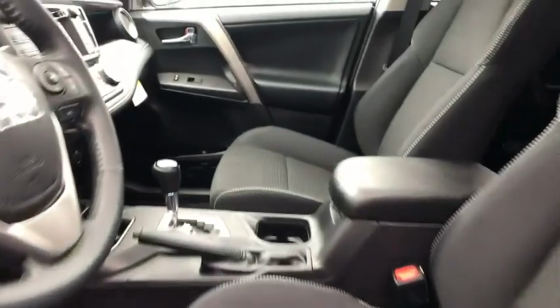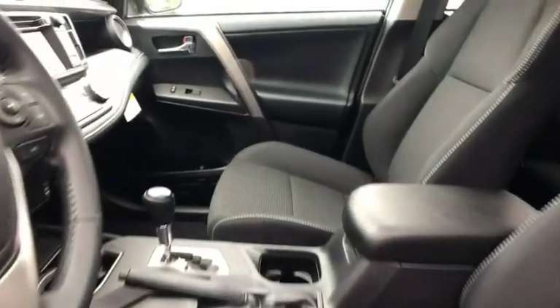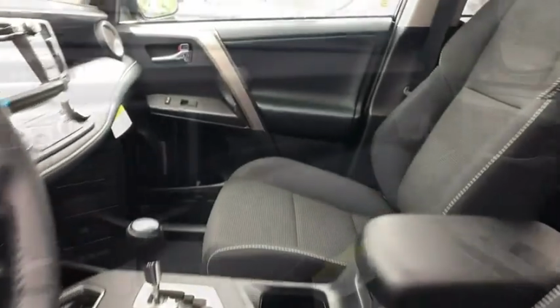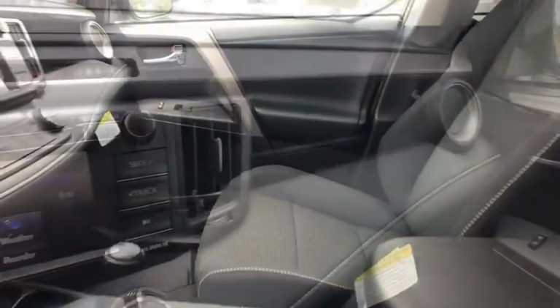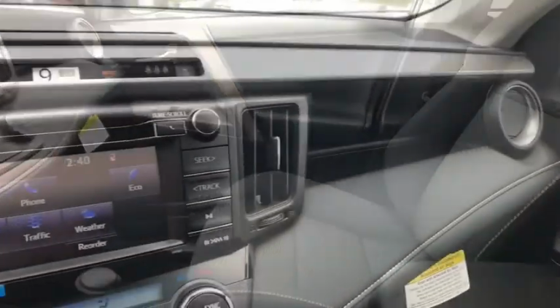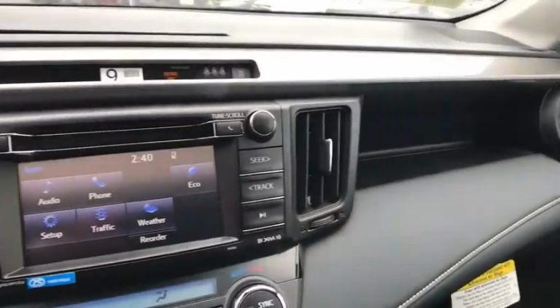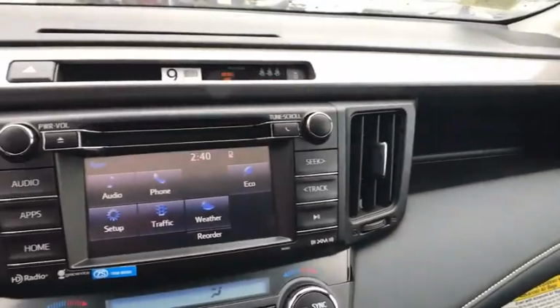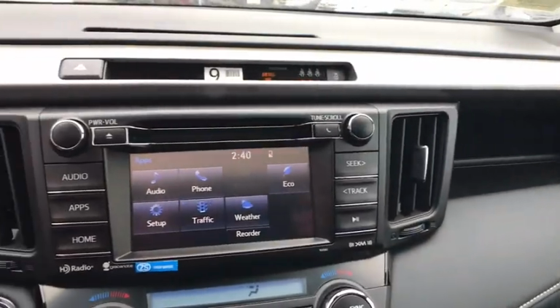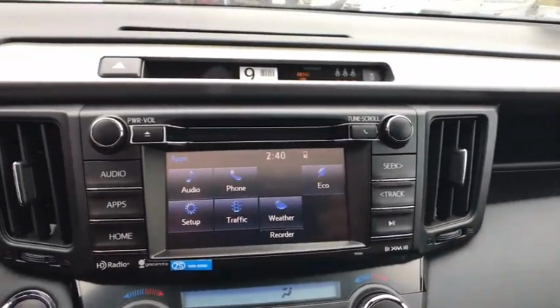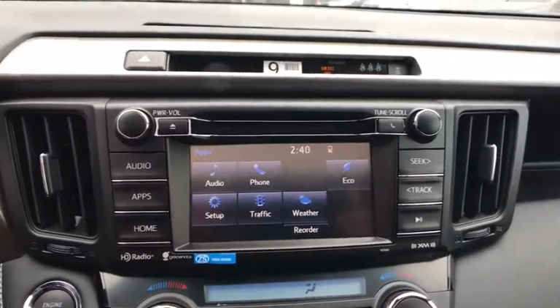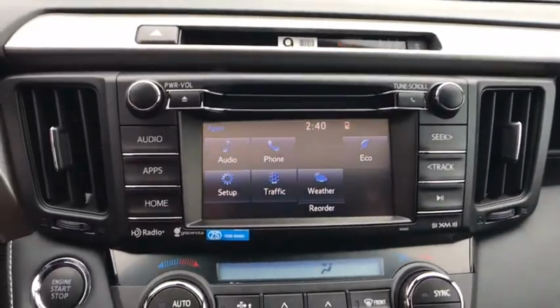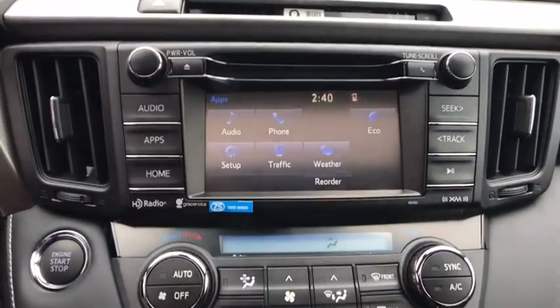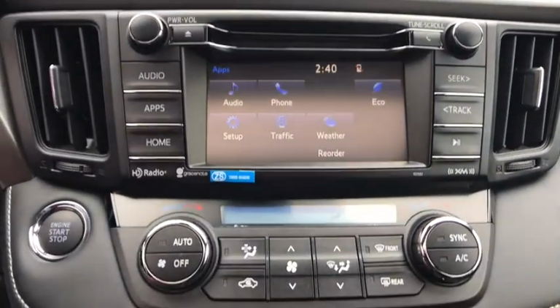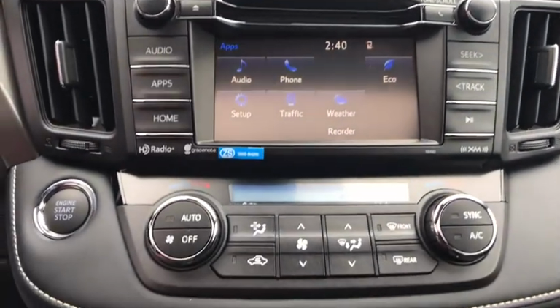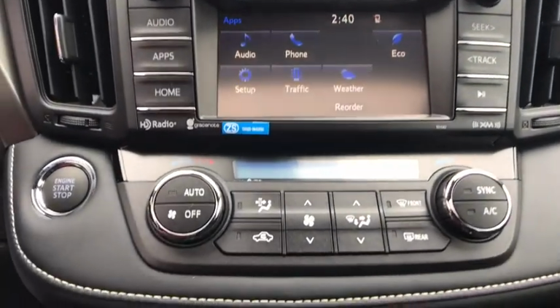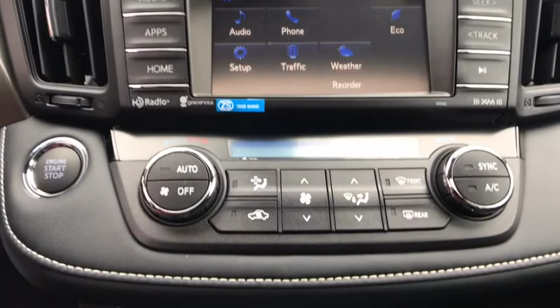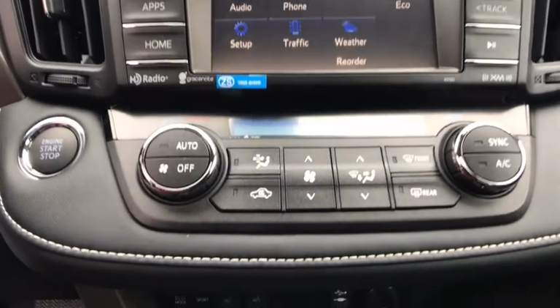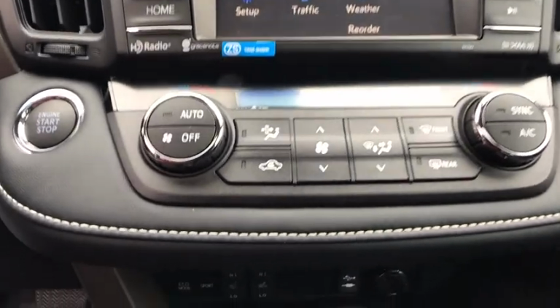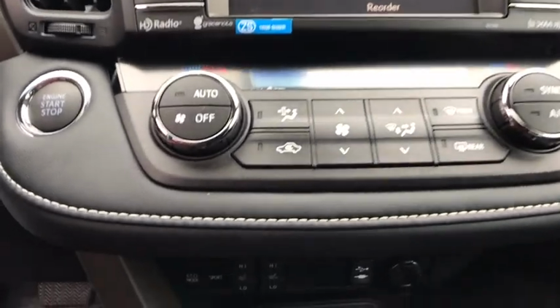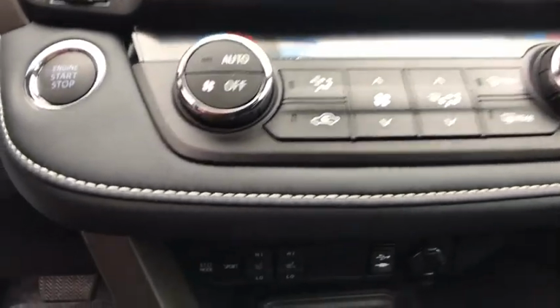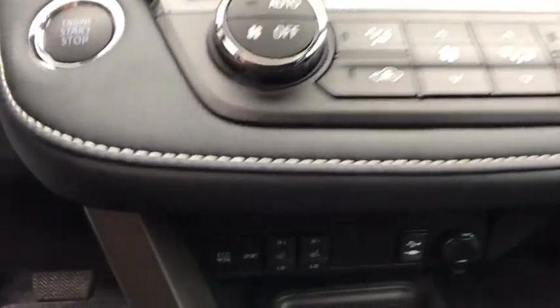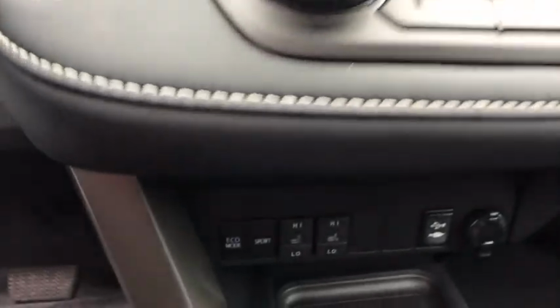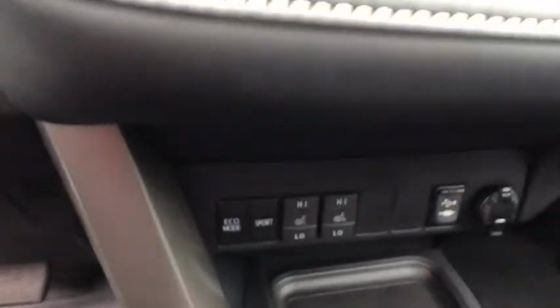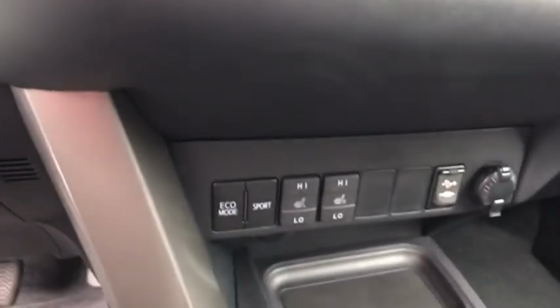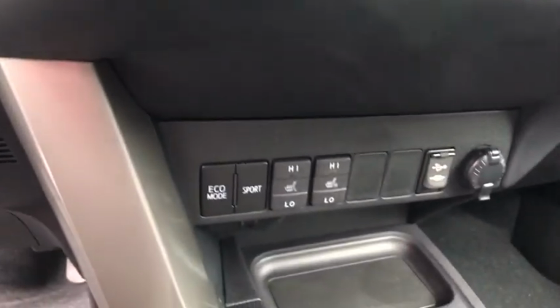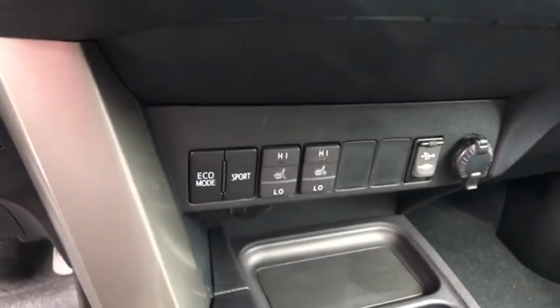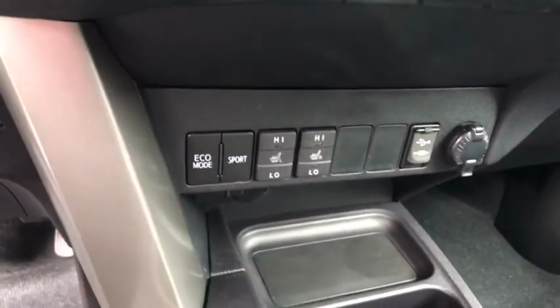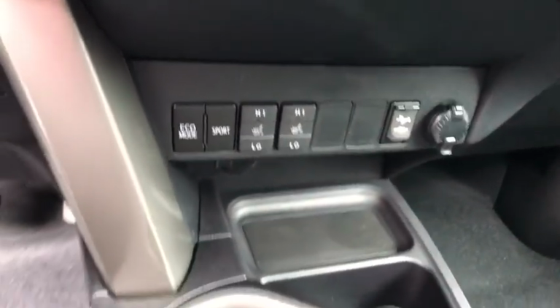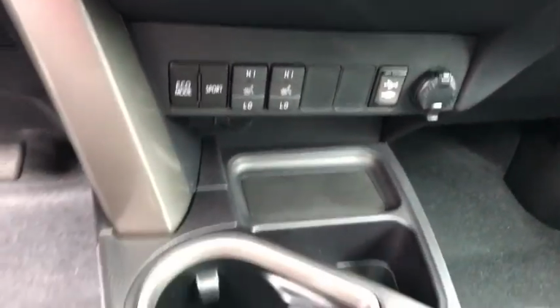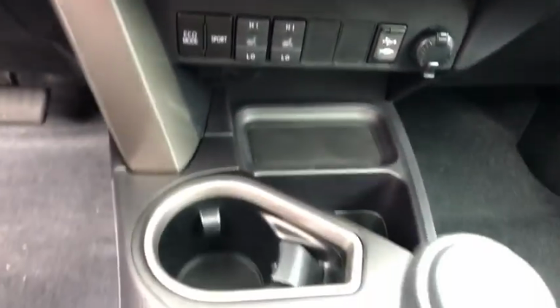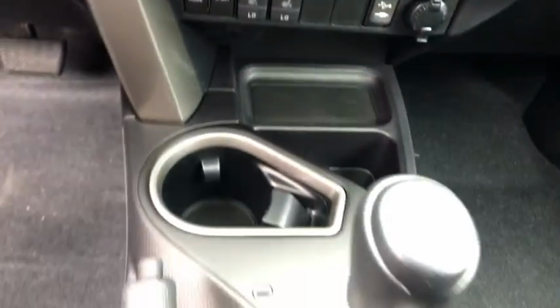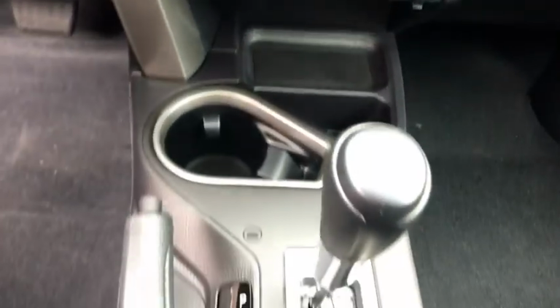Four-wheel disc brakes, aluminum wheels, AM-FM stereo radio, rear defrost, climate control, MP3 player. Come see the car for yourself.